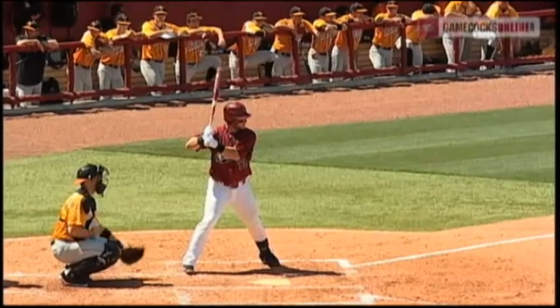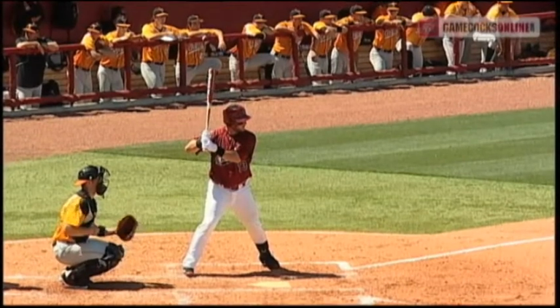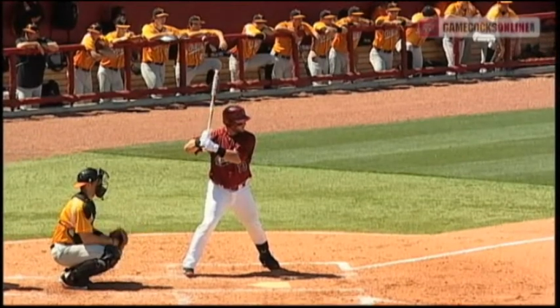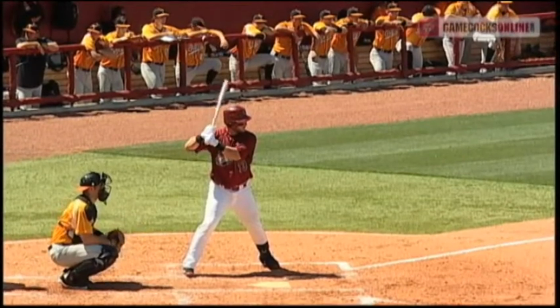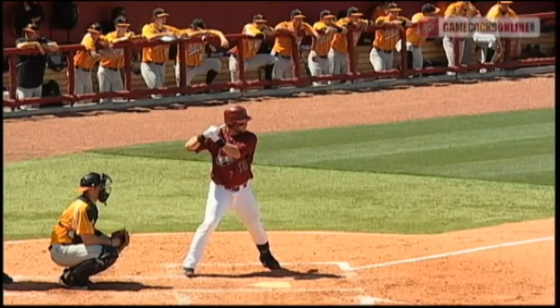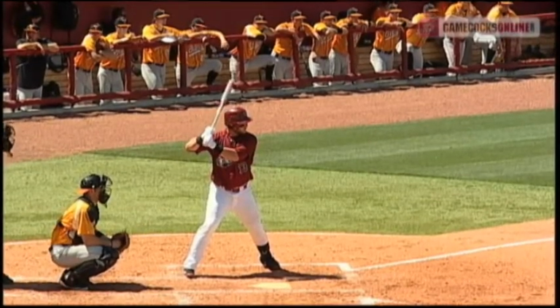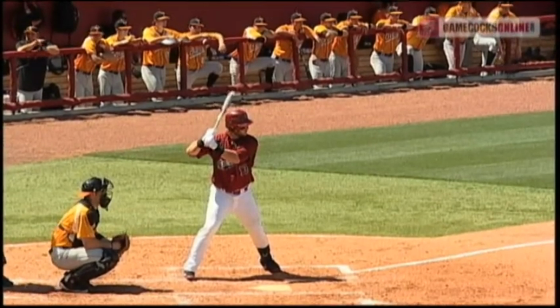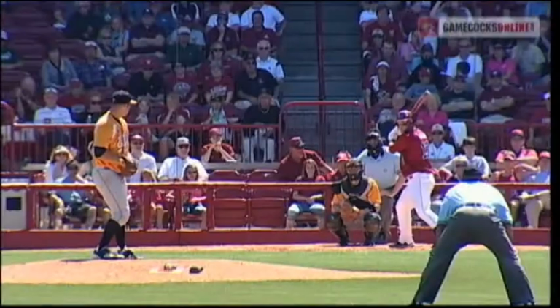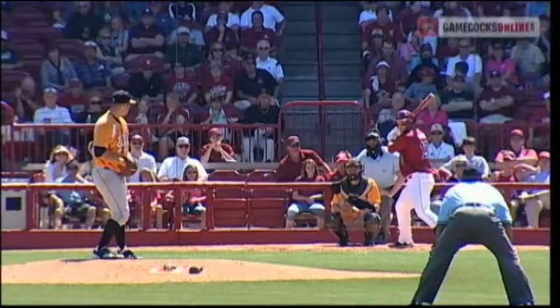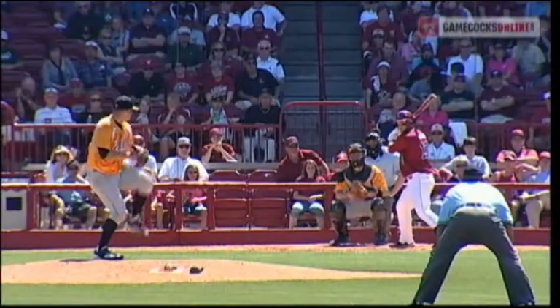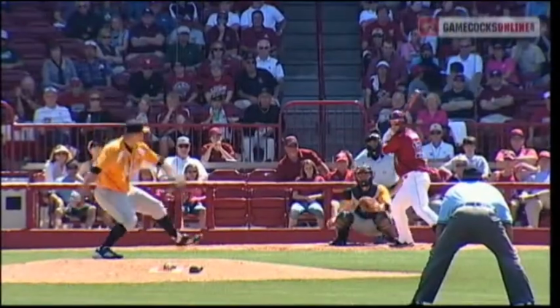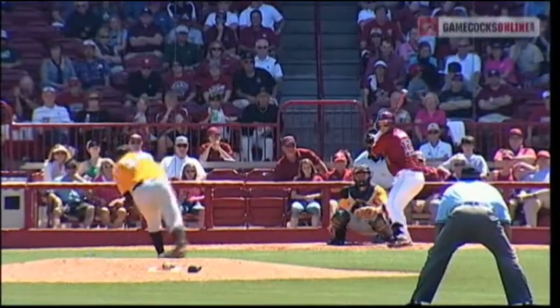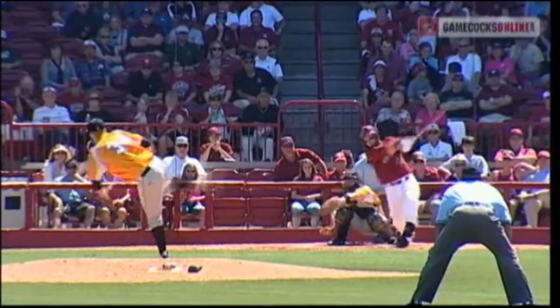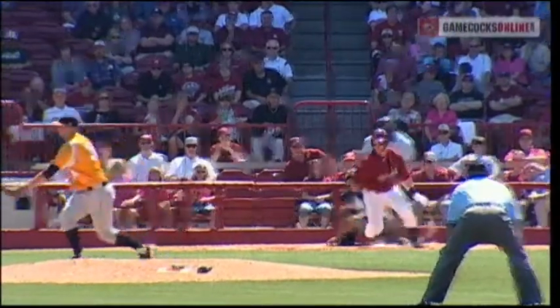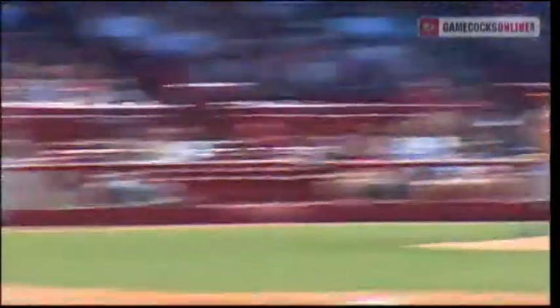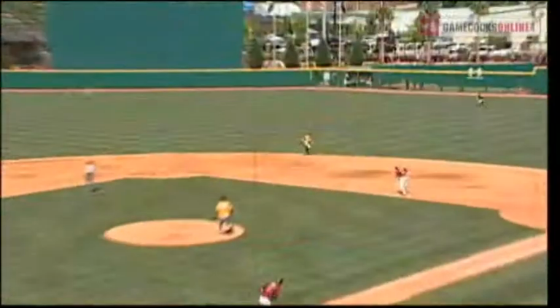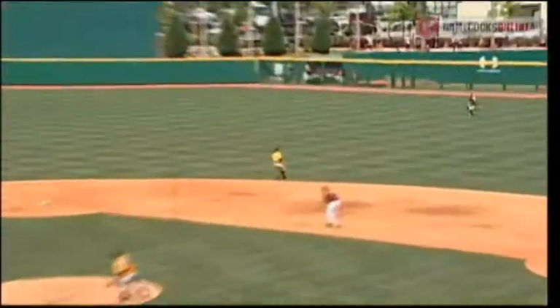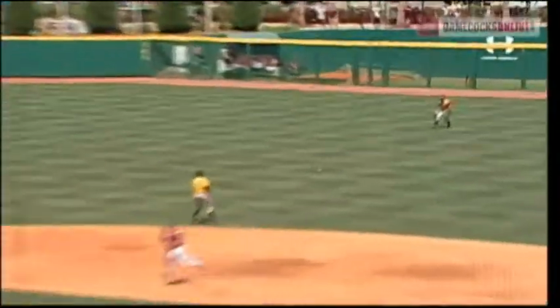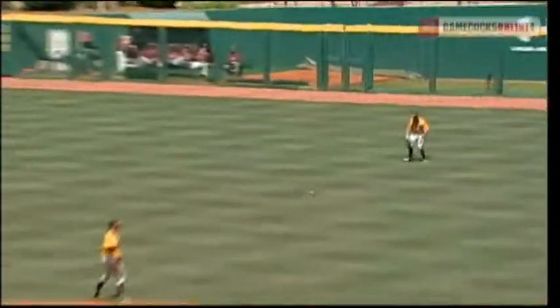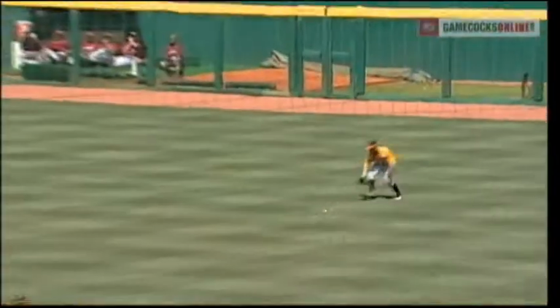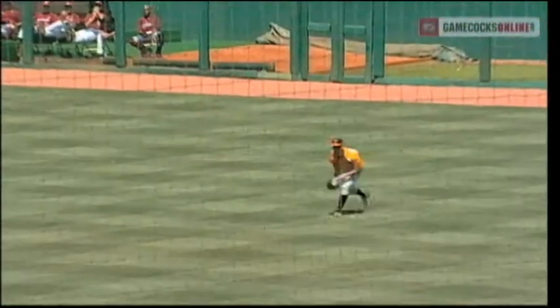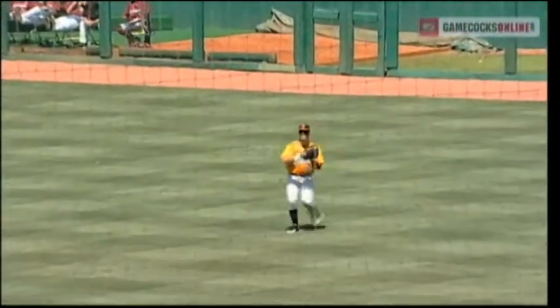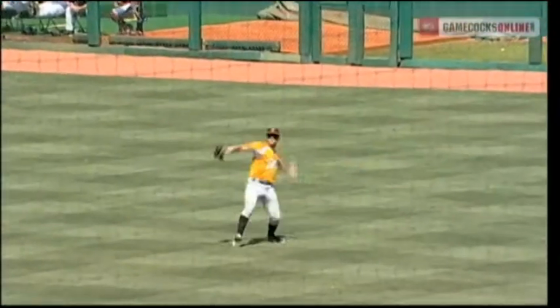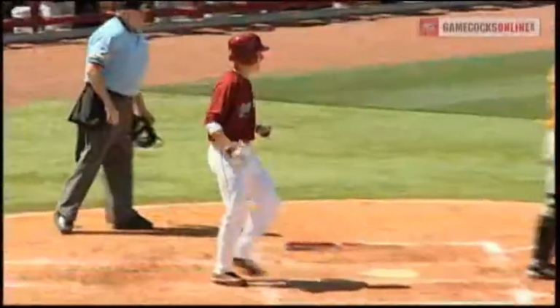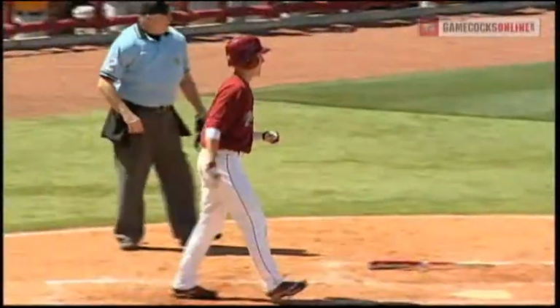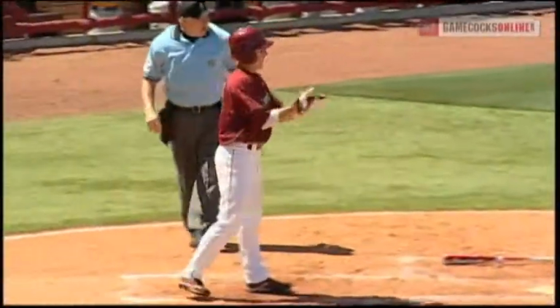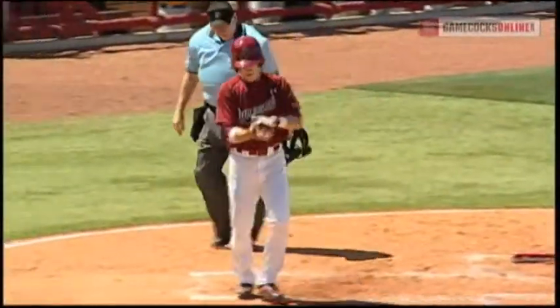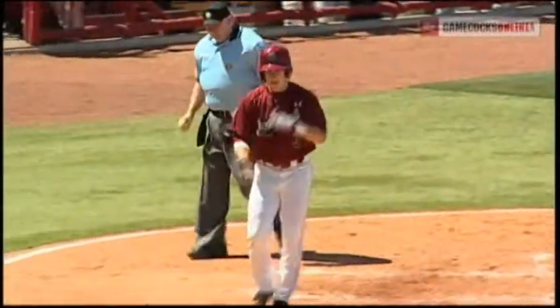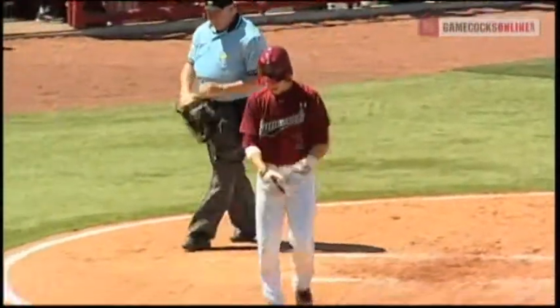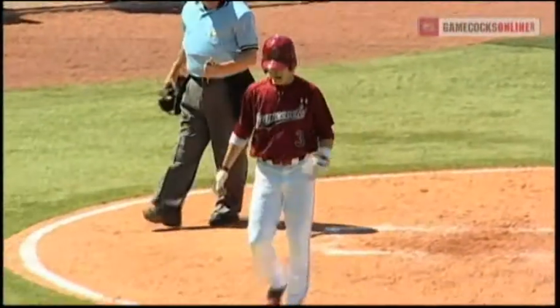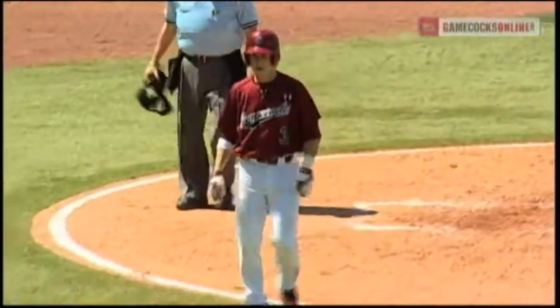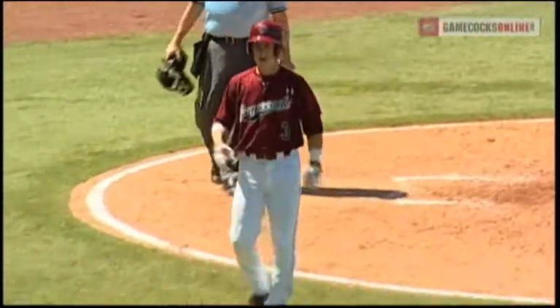Walker waits. Williams to the stretch. There's a shot towards right field — a base hit. Matthews will stop at second, but crossing the plate is Tanner English. What an inning for Carolina.